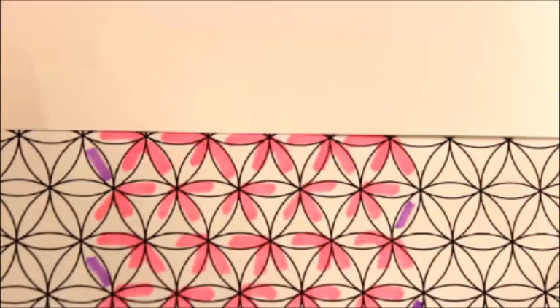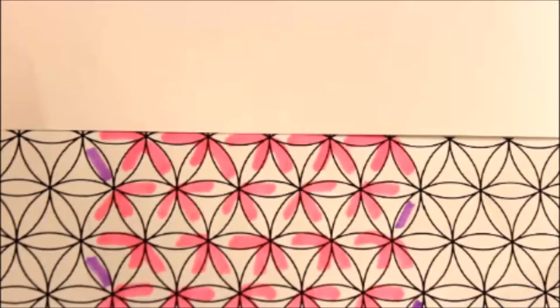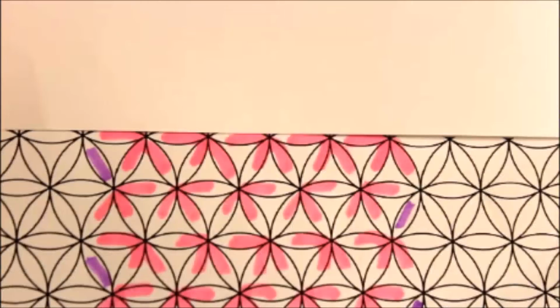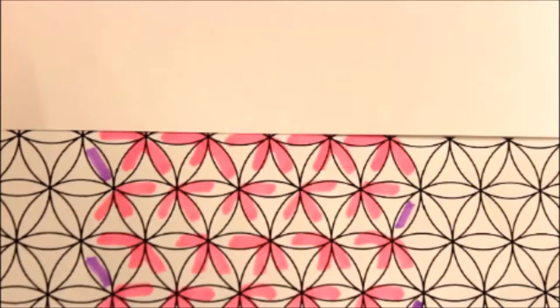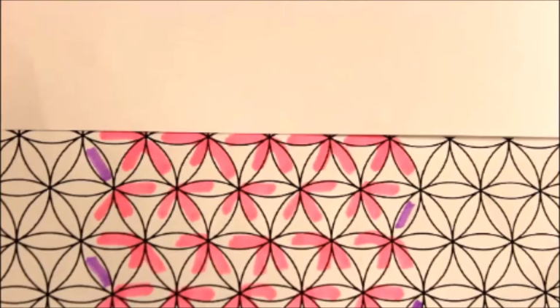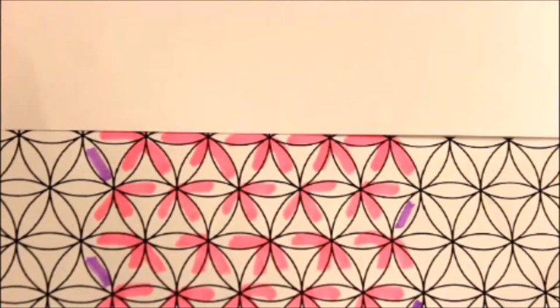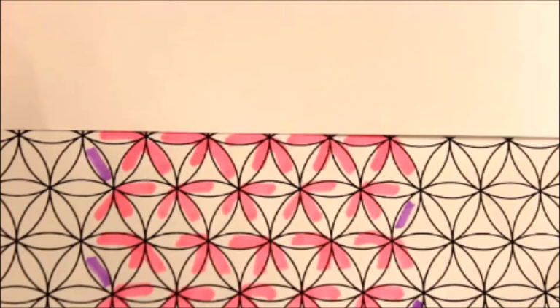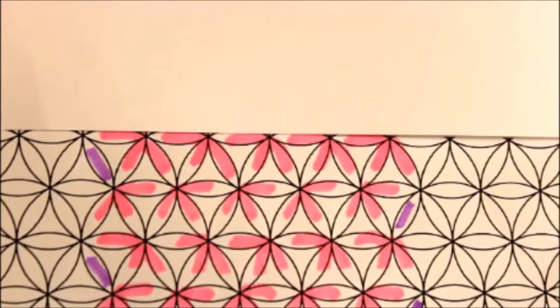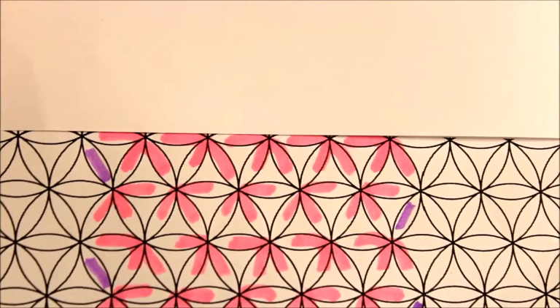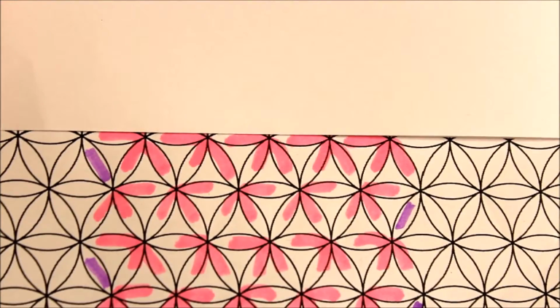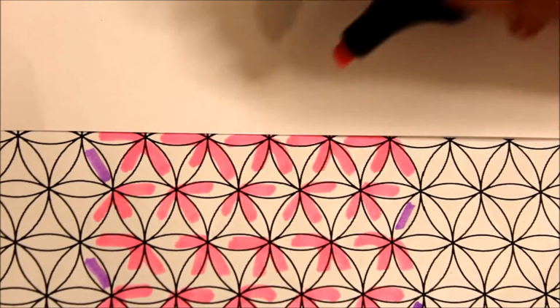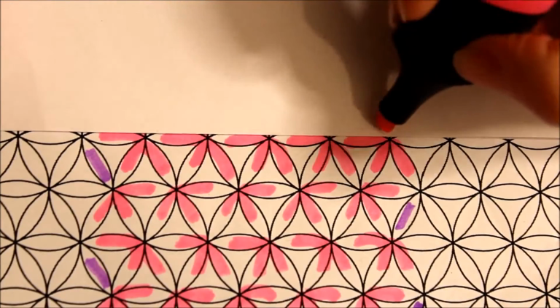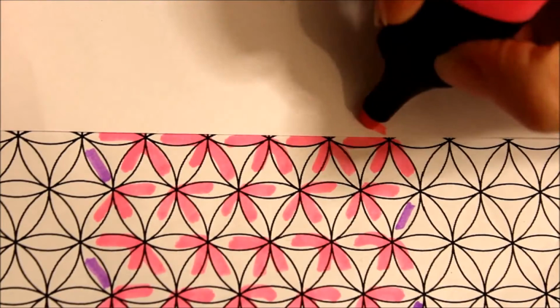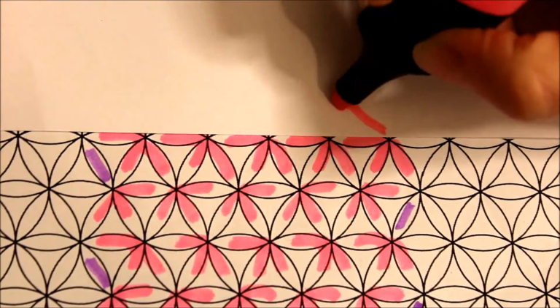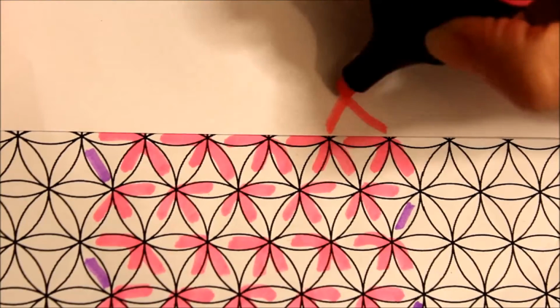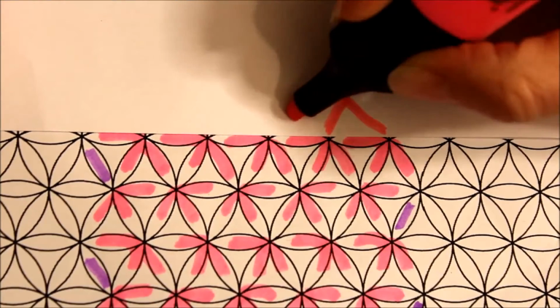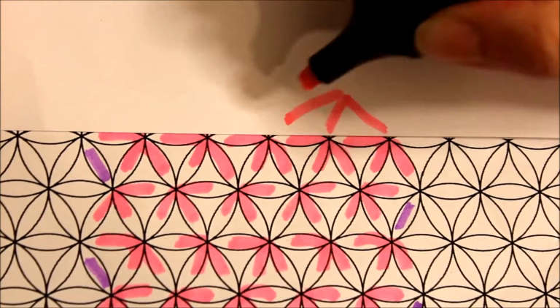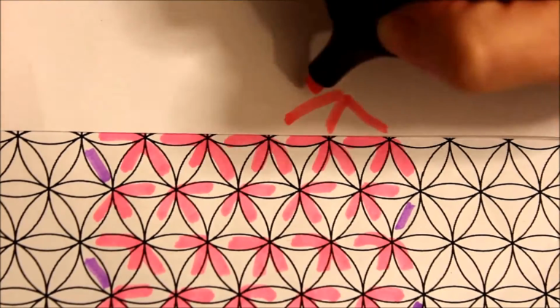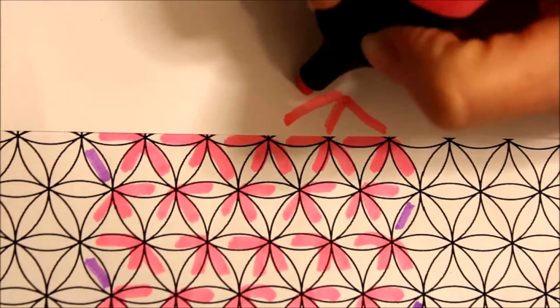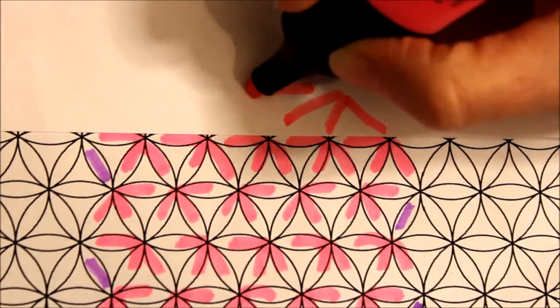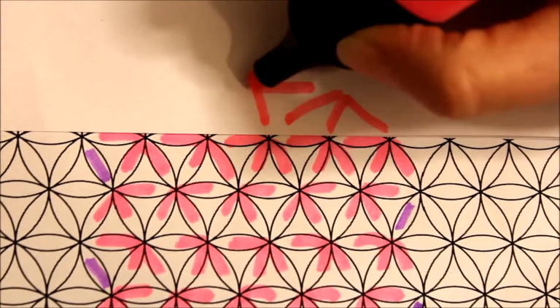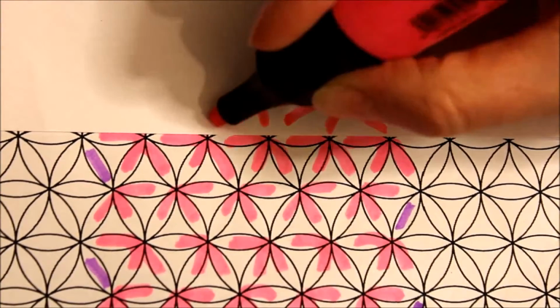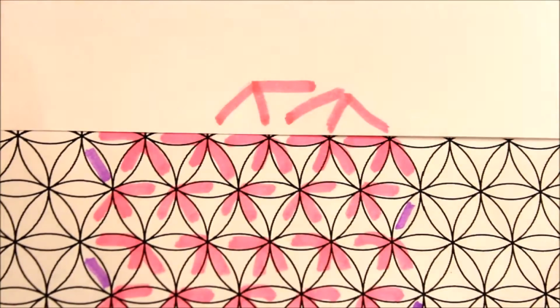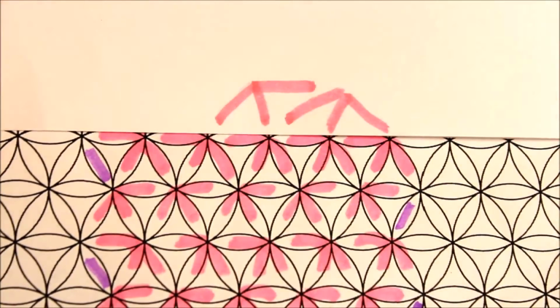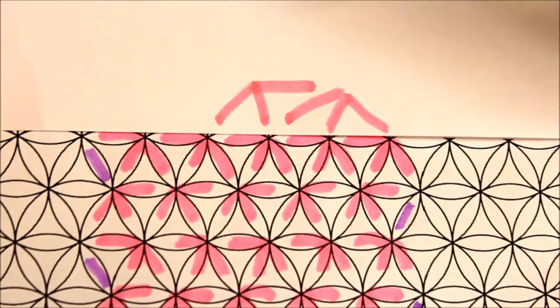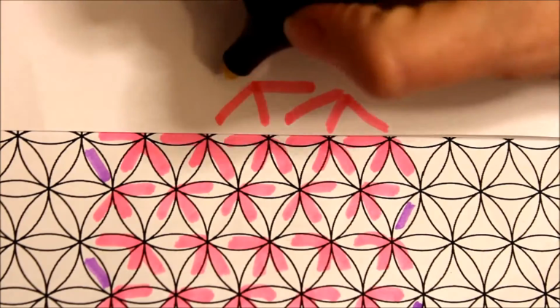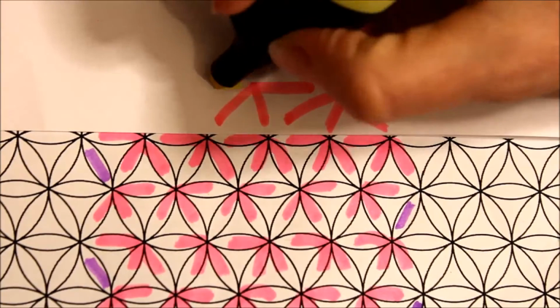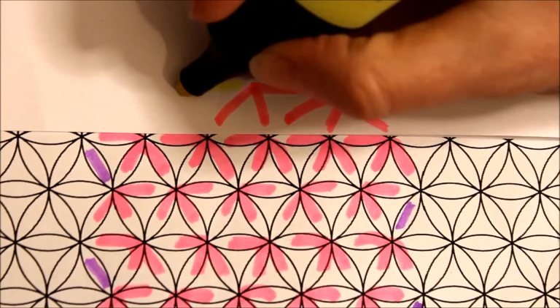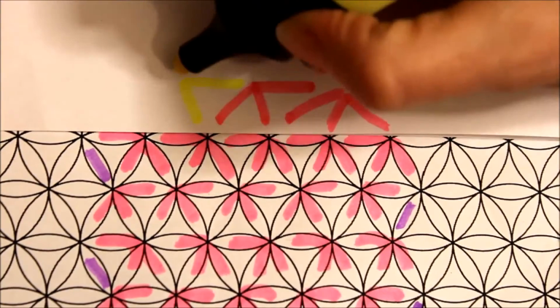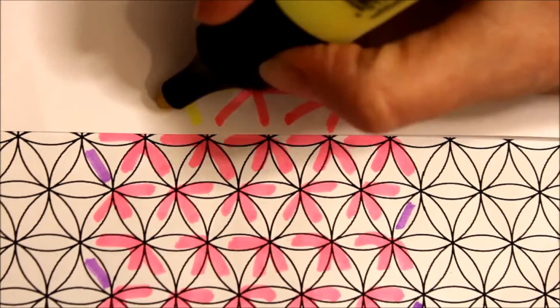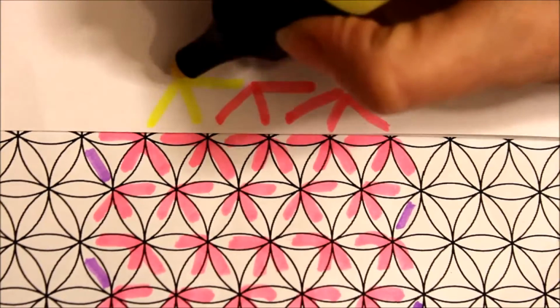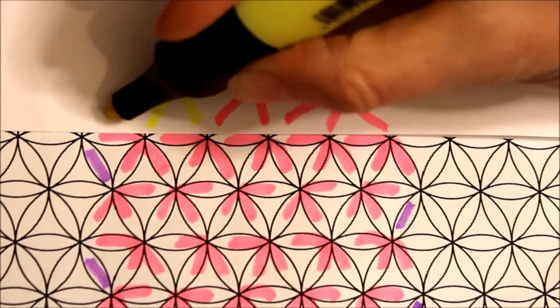This will be the last row. Start by making a set of three, then make another set of three, and end the row making a set of four.